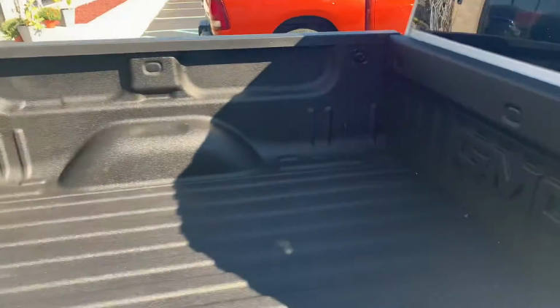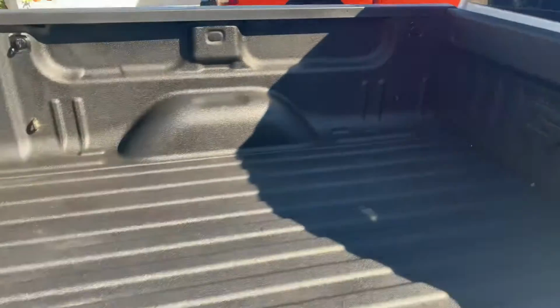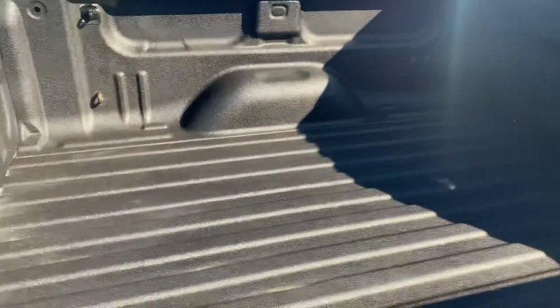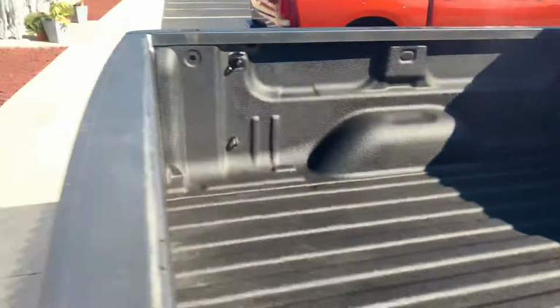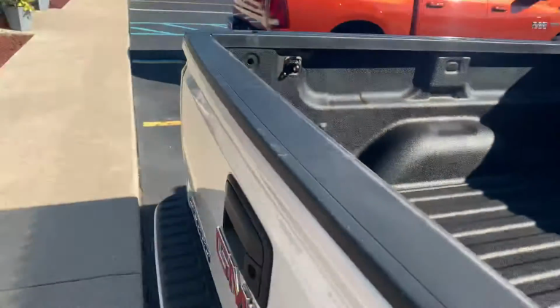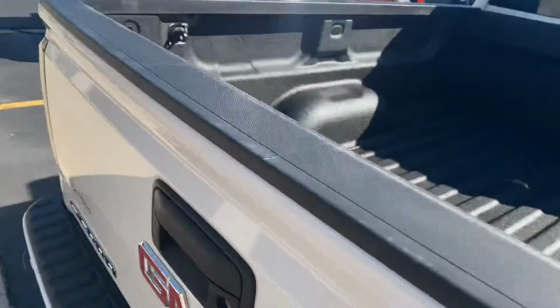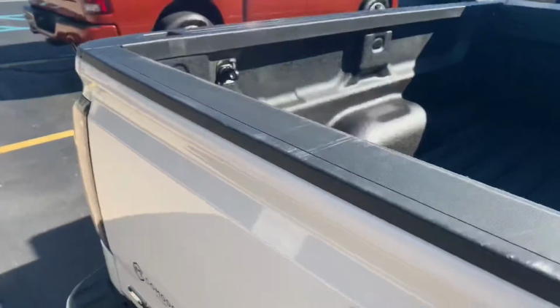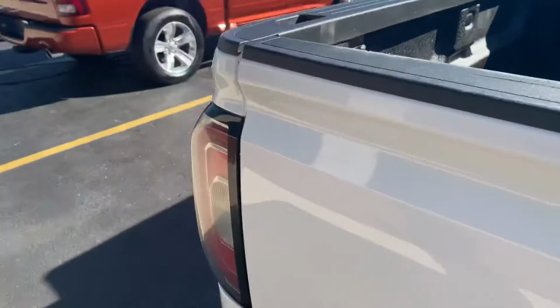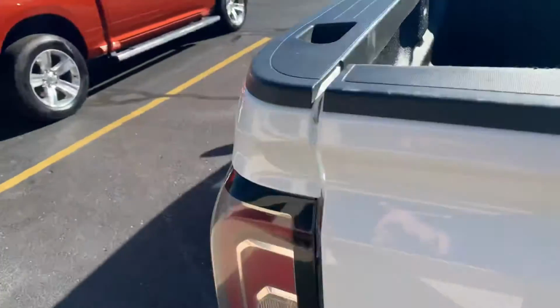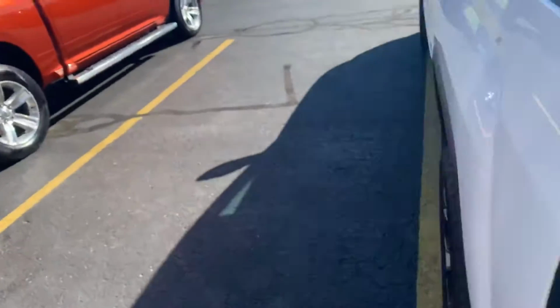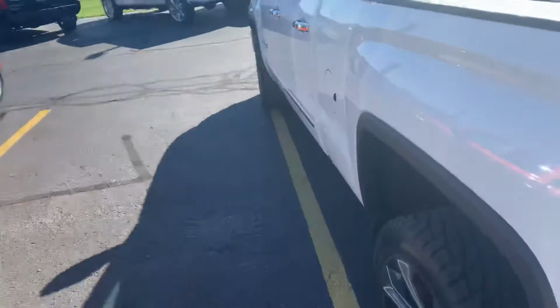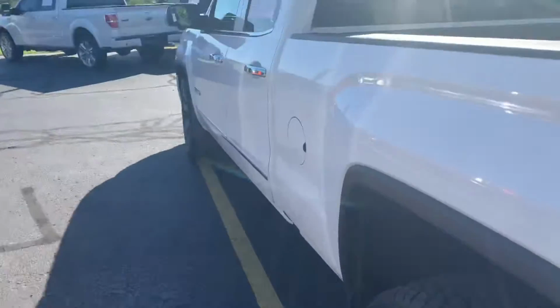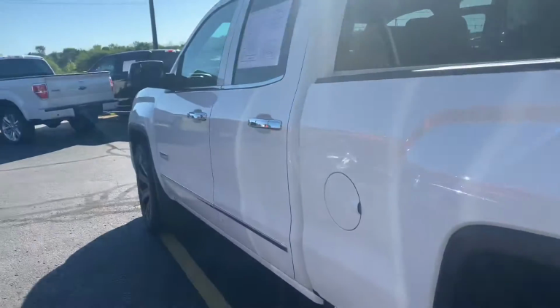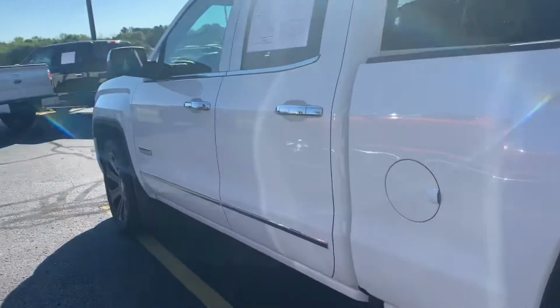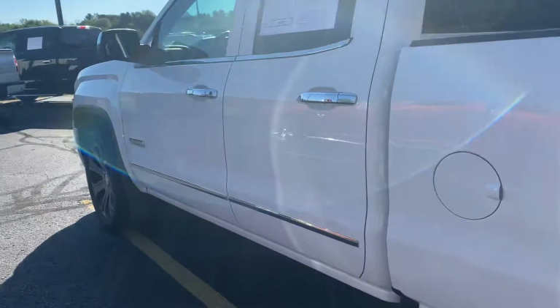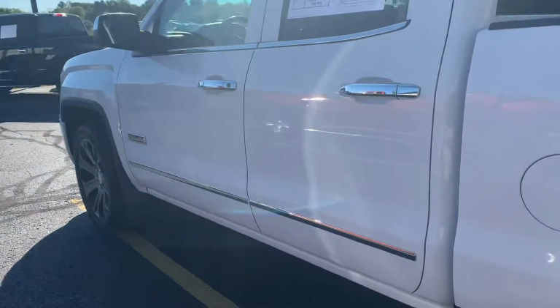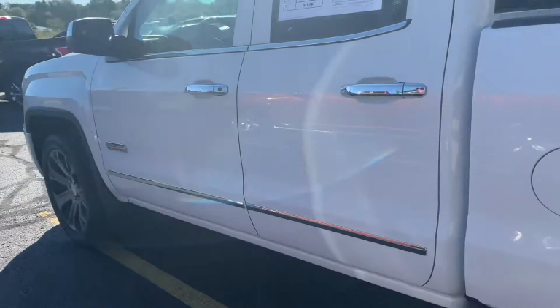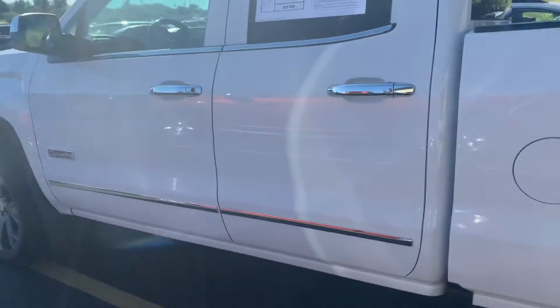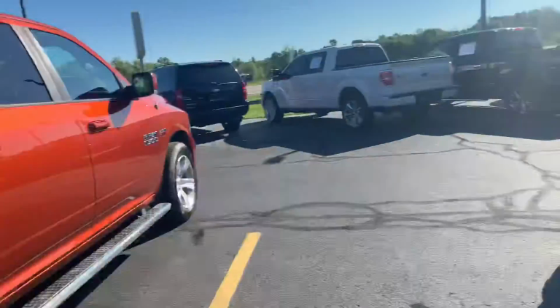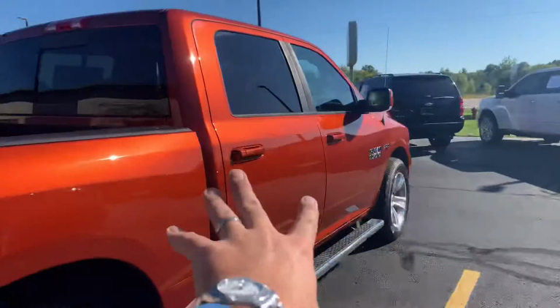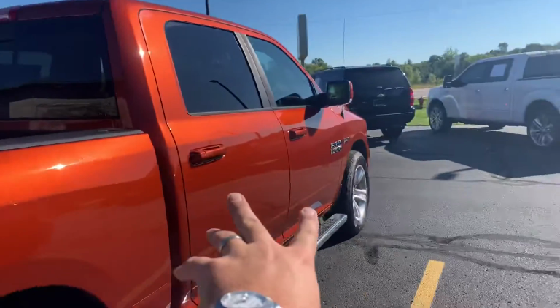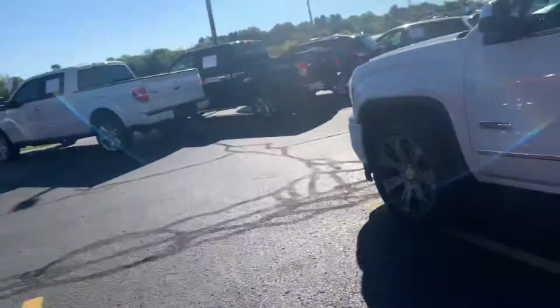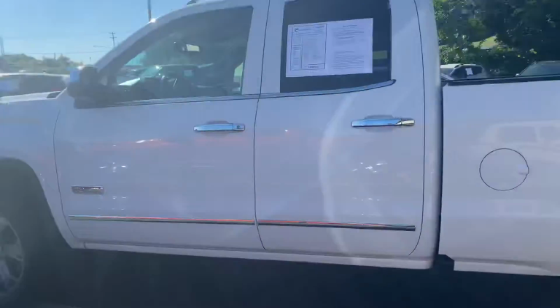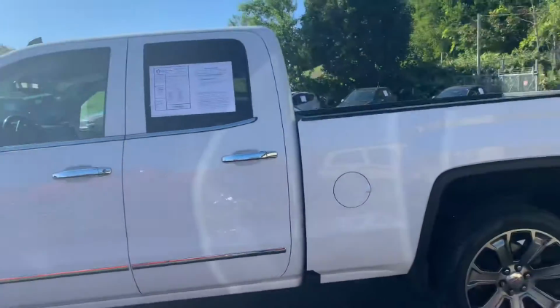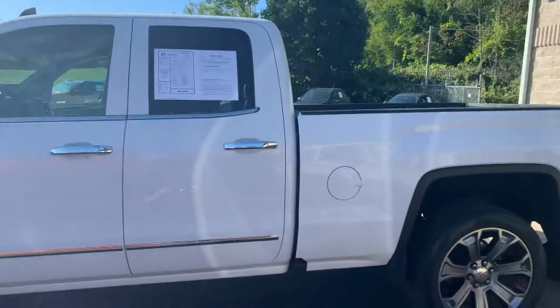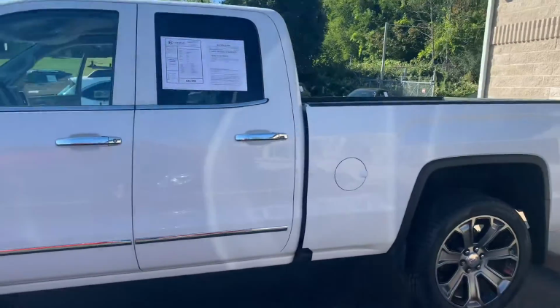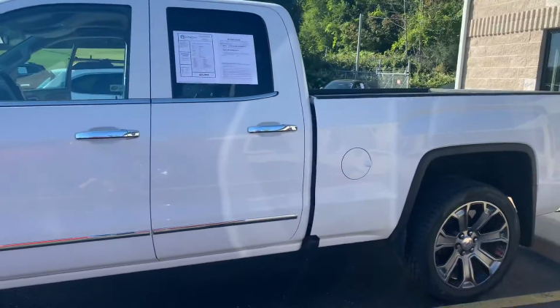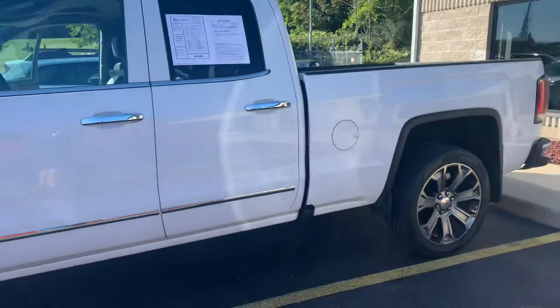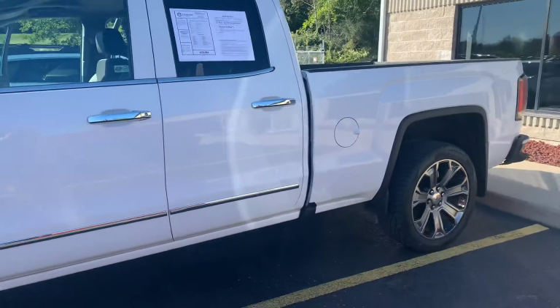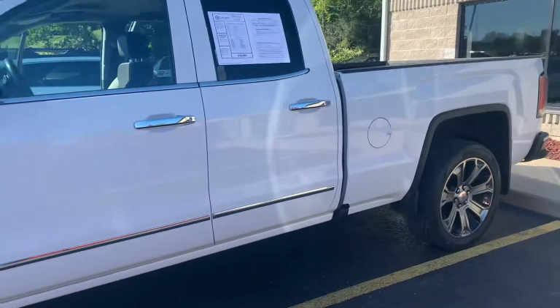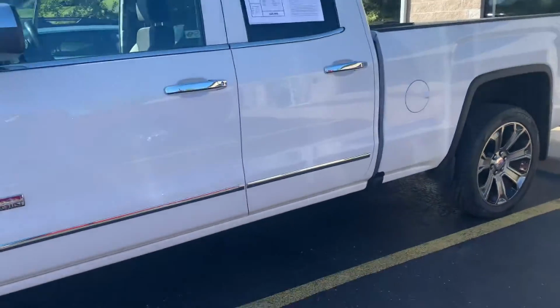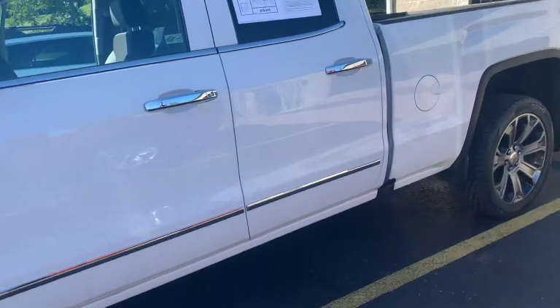It's a nice spray-in bed liner. This is the double cab, so it's like the three-quarter door in the back — it's not a full, real true crew cab, but it's a double cab. Look at this. It's beautiful.